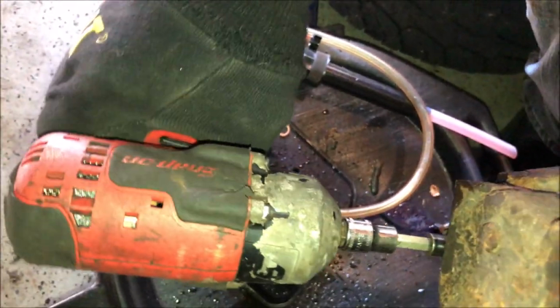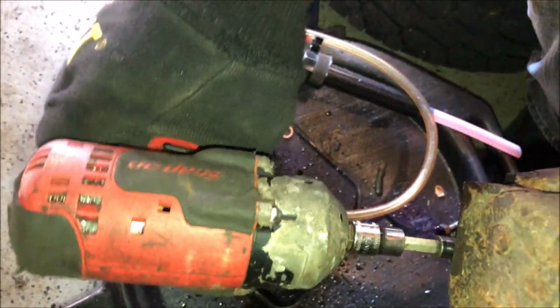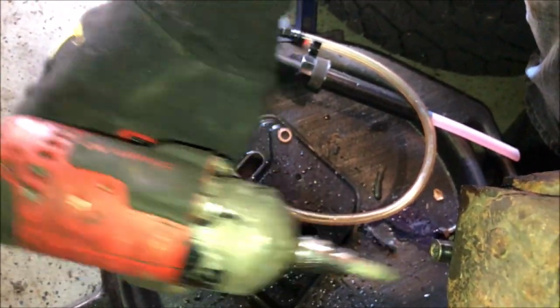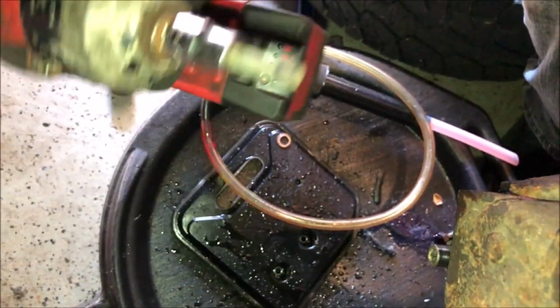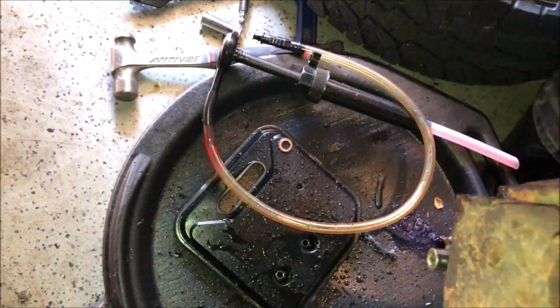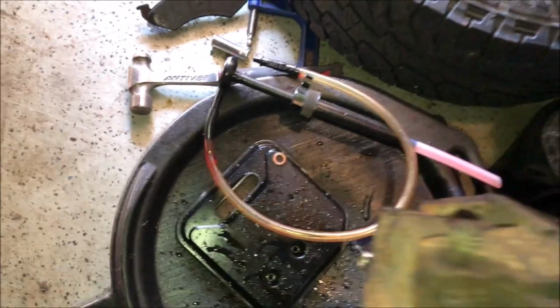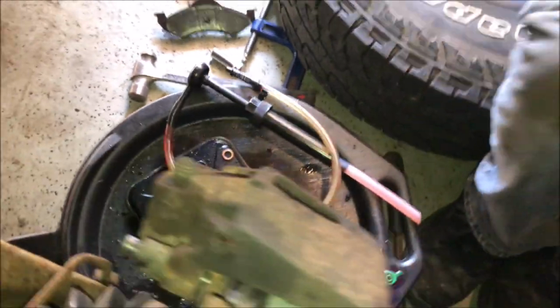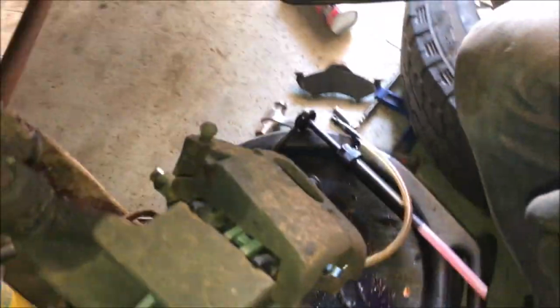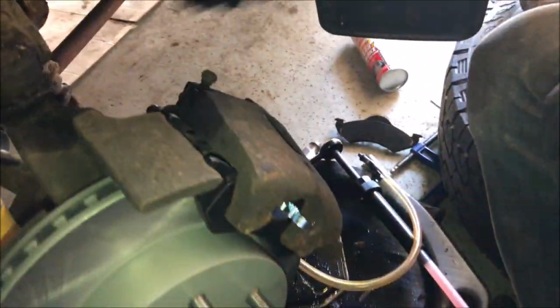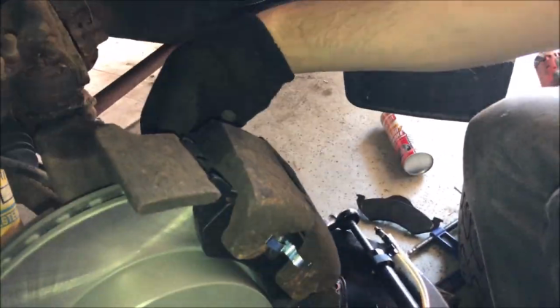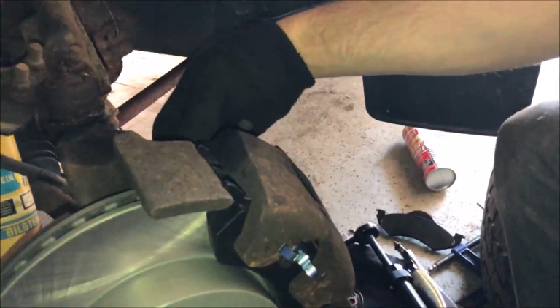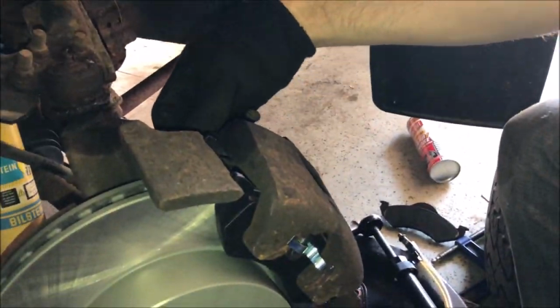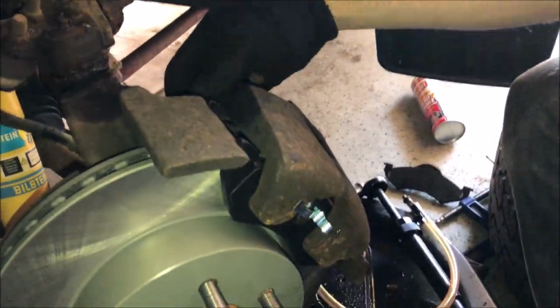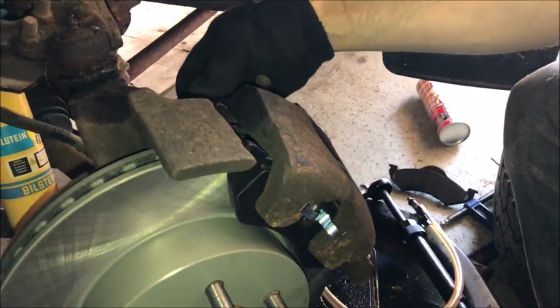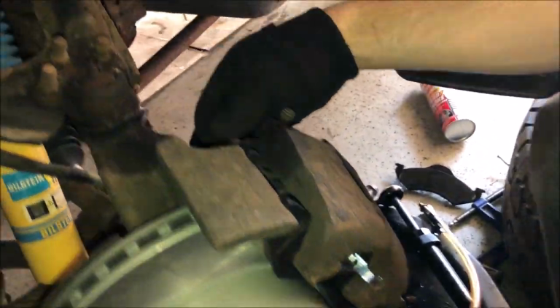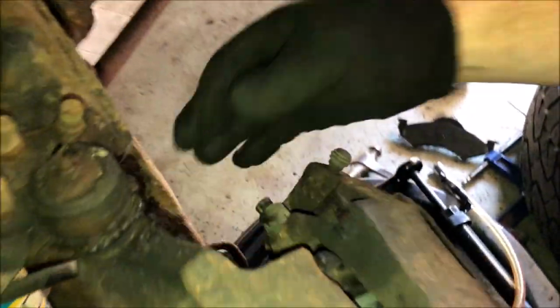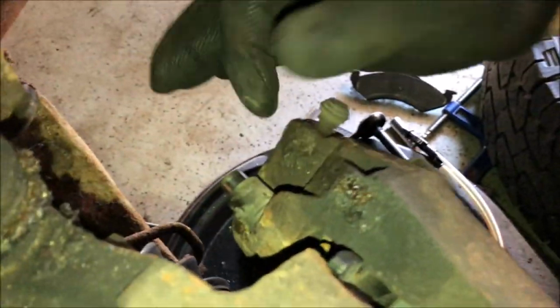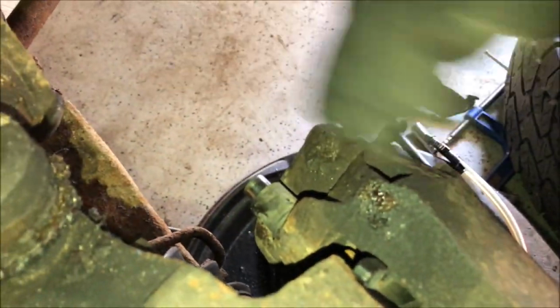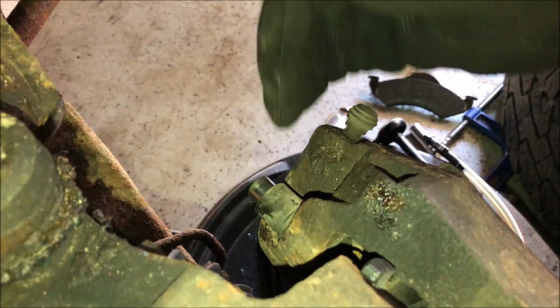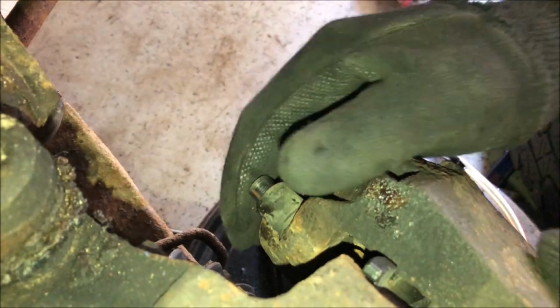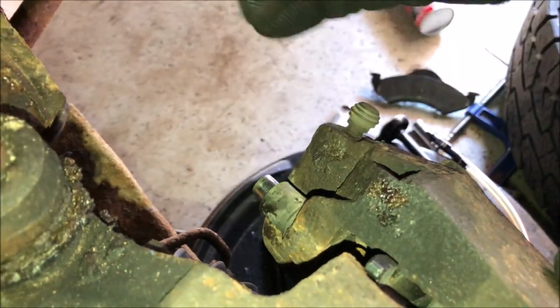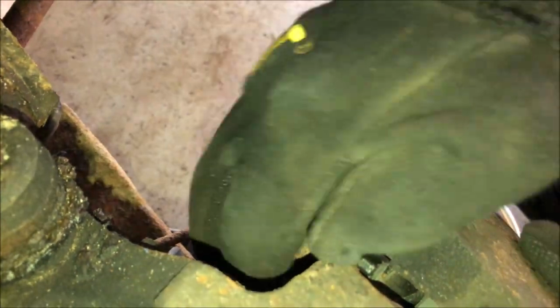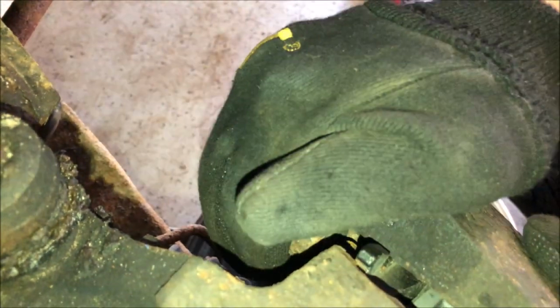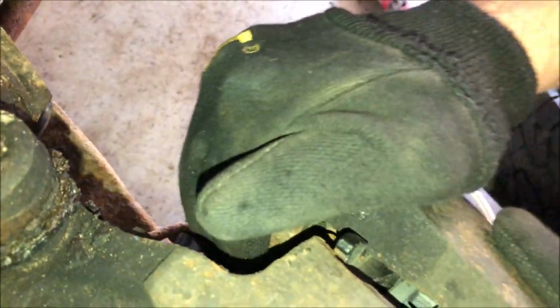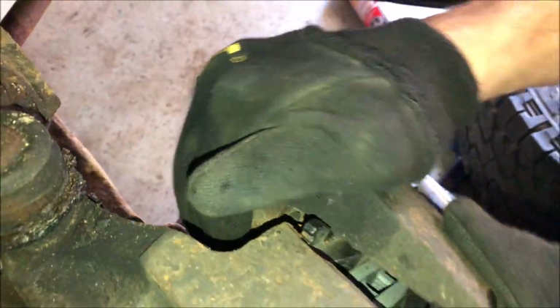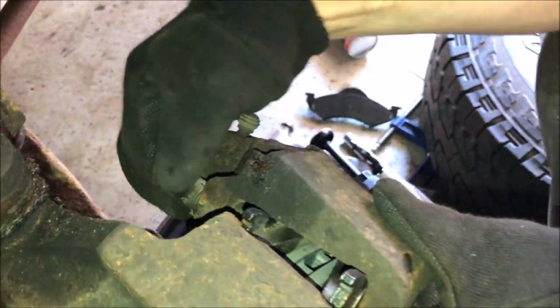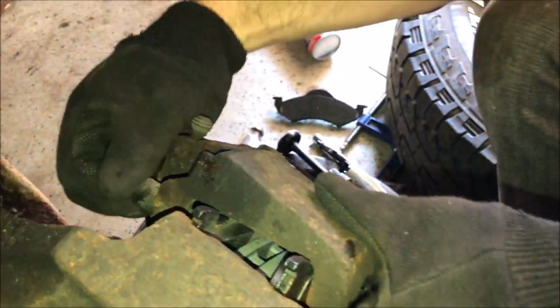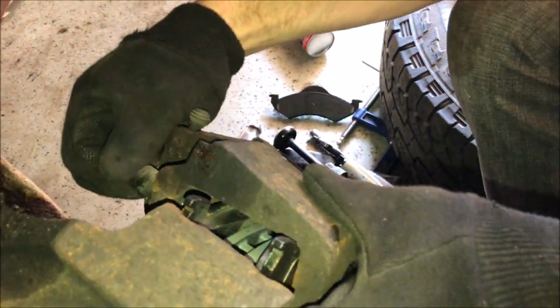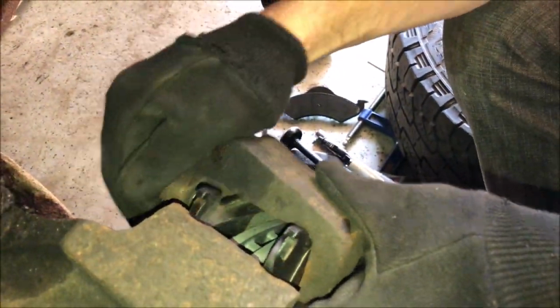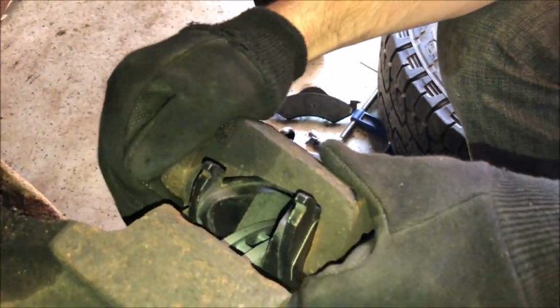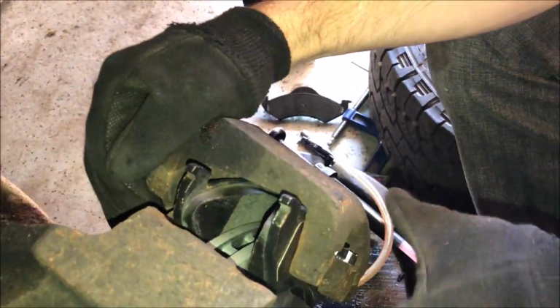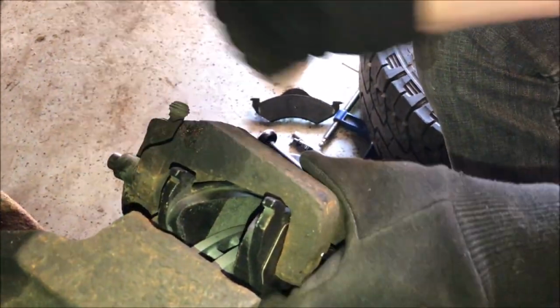You'll notice the slide pins are not coming all the way out — that's because the rubber around them is holding them in. But they are out far enough that we should be able to pull the caliper off.